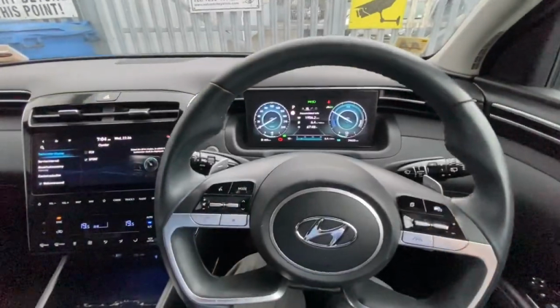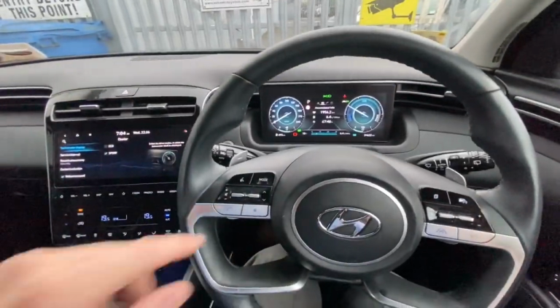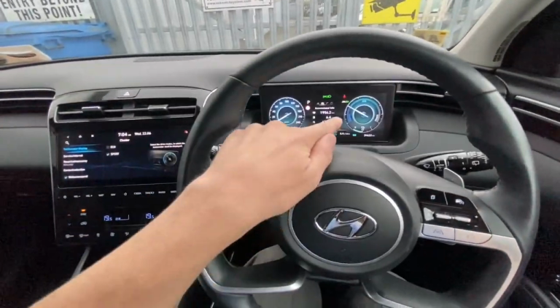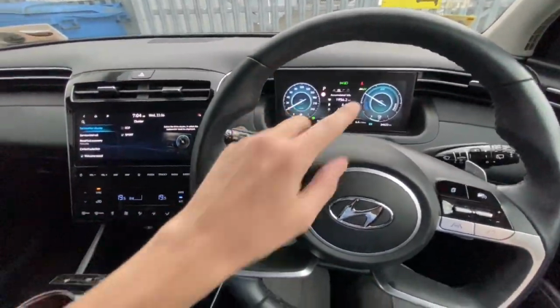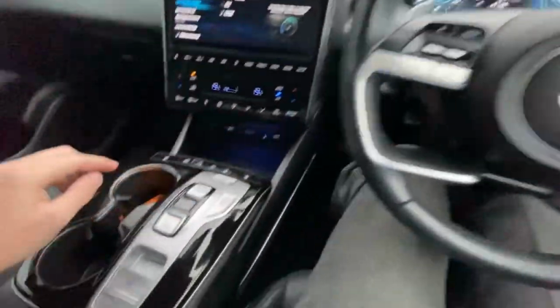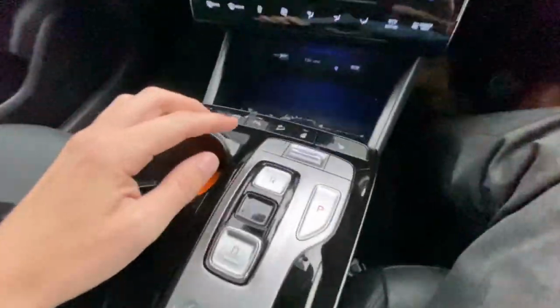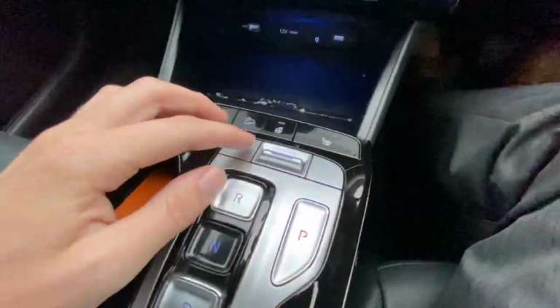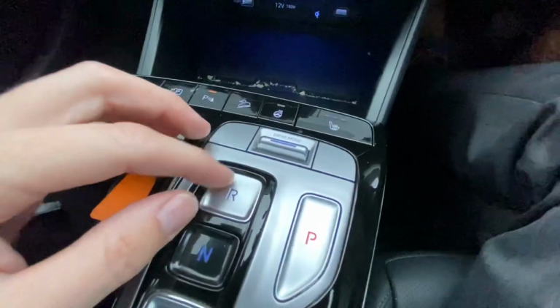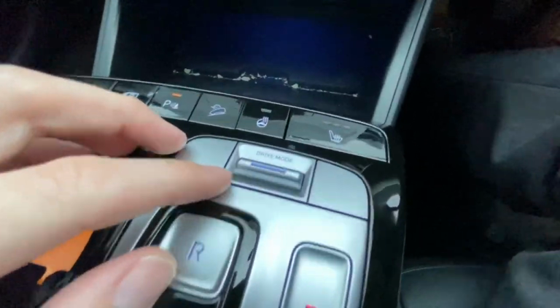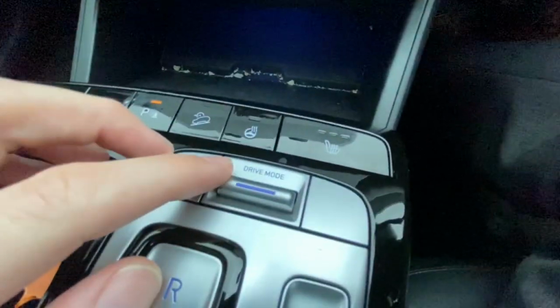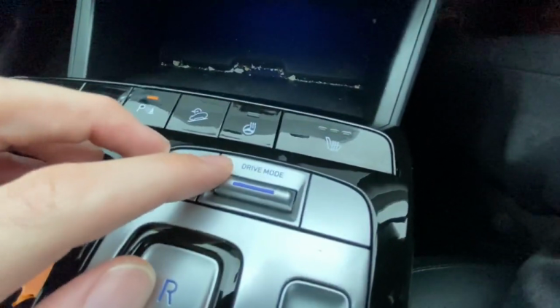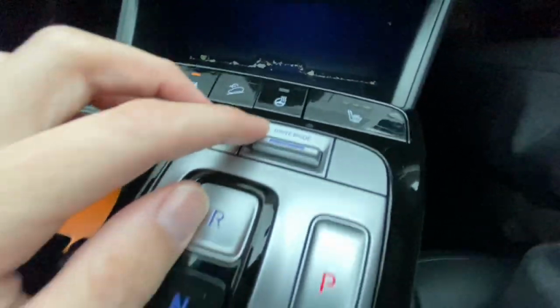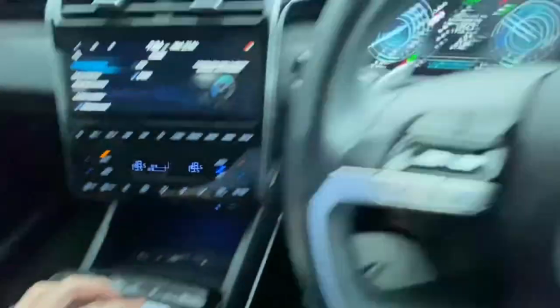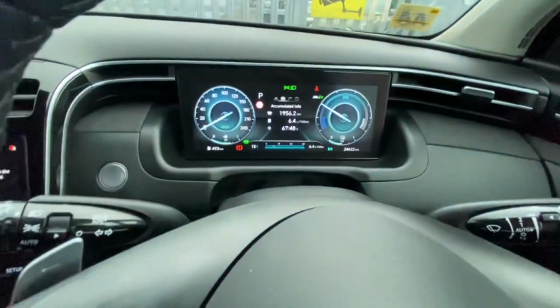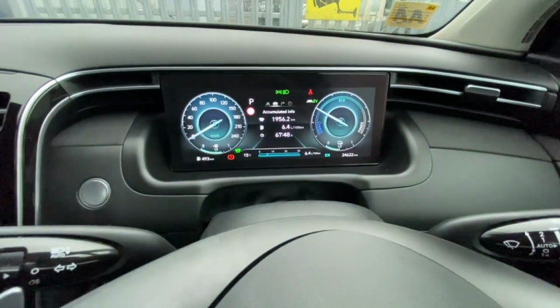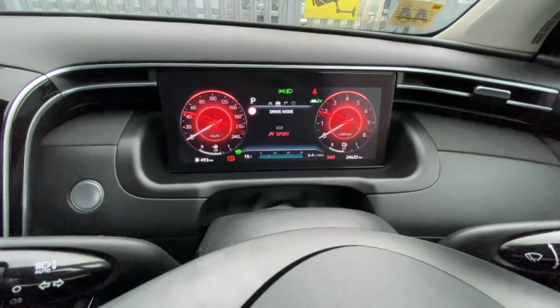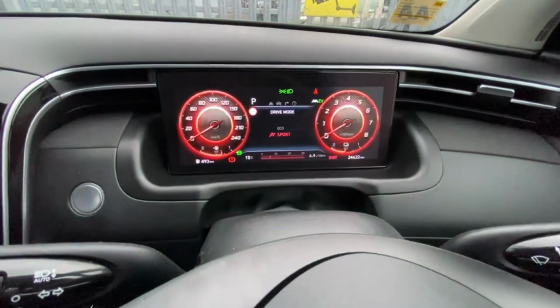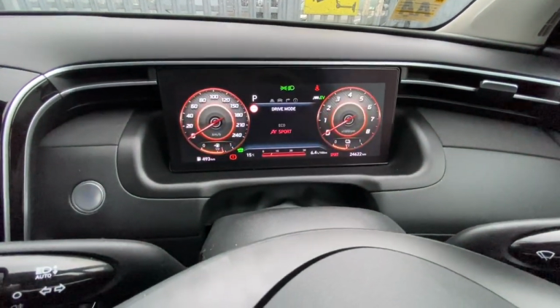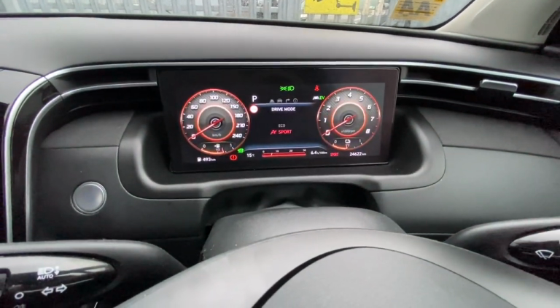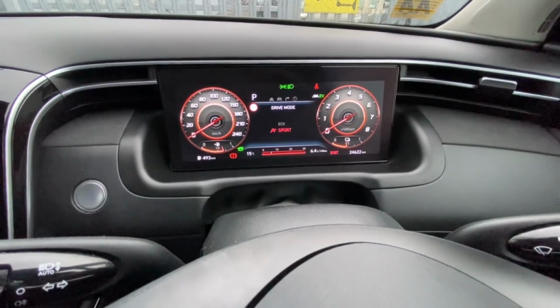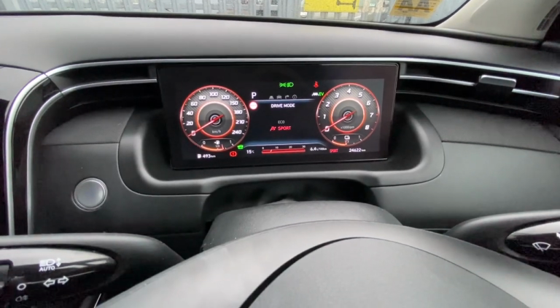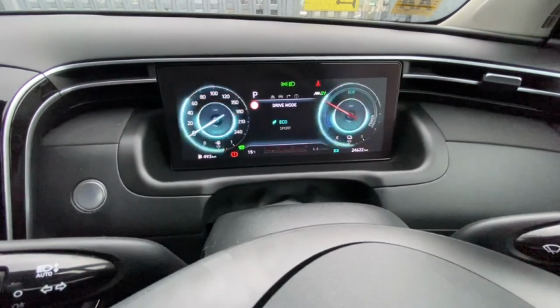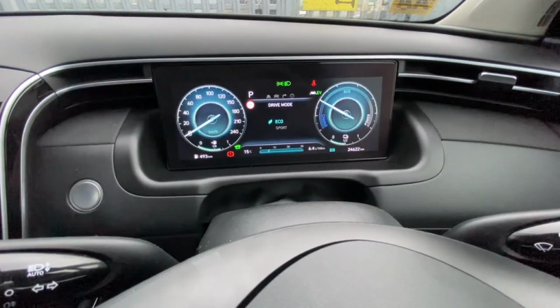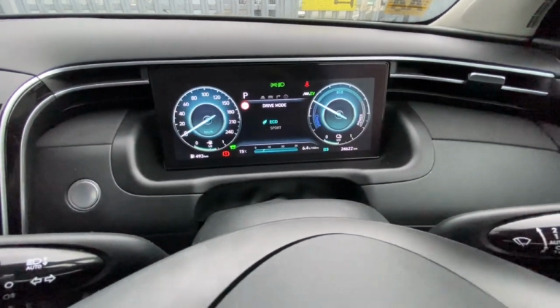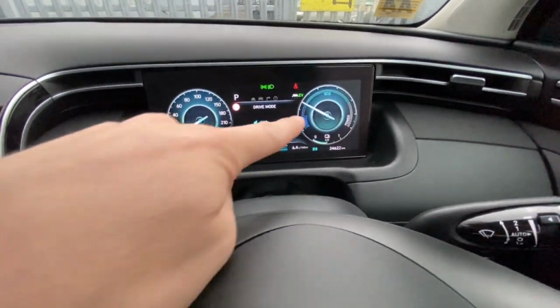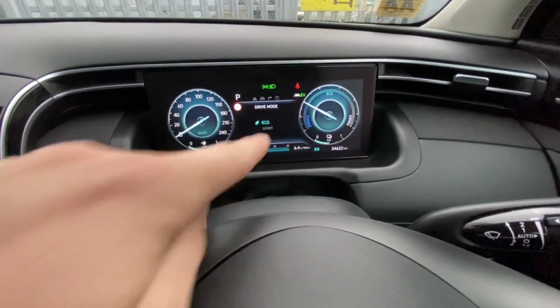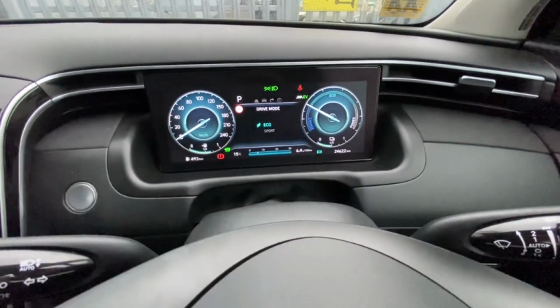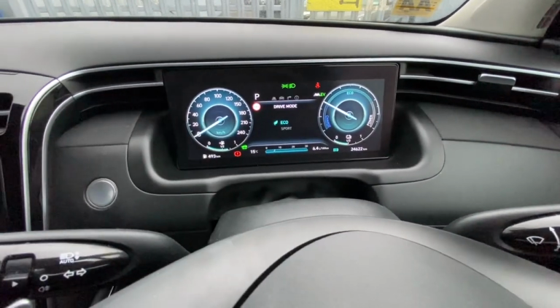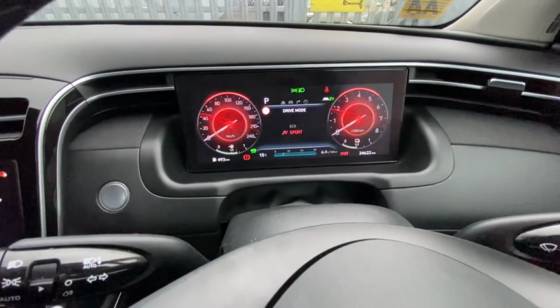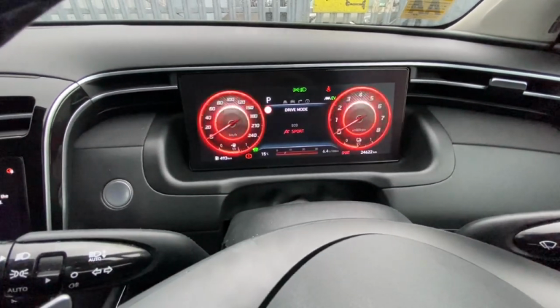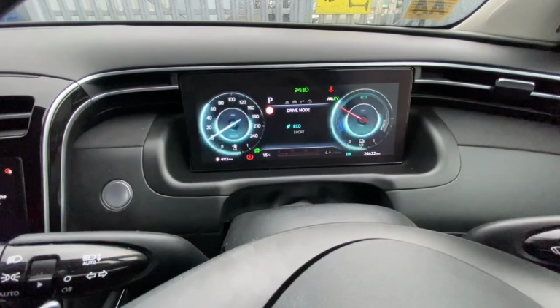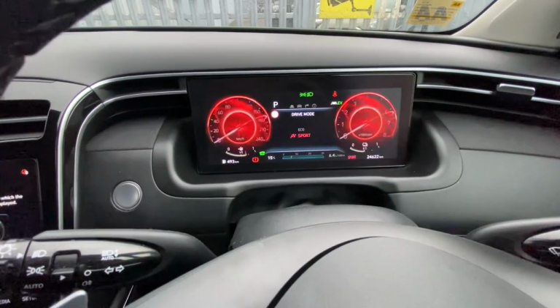I always assumed that on these, if you went into the different modes — you have sport mode and an eco mode — if I go into sport, it always gave me a tachometer. Go back into eco, and it just gave me the eco display. I'd assumed that's how you access a tachometer.